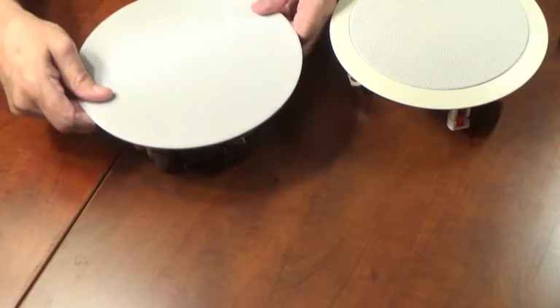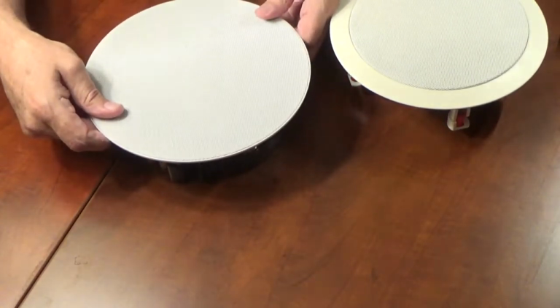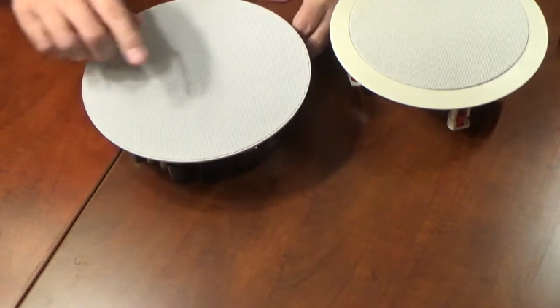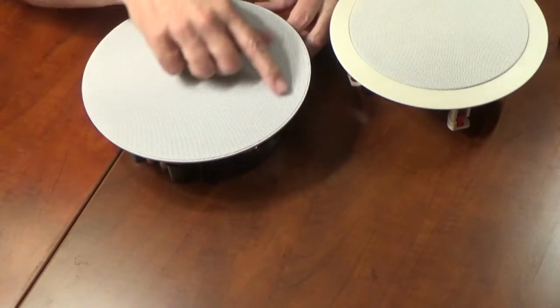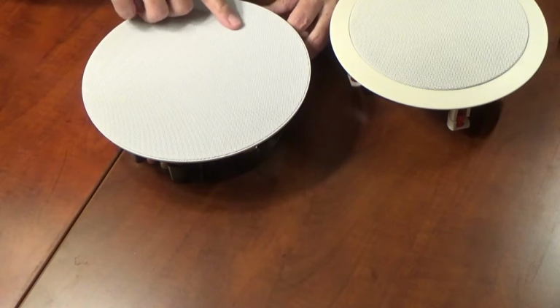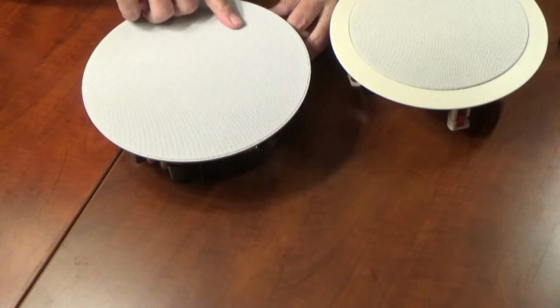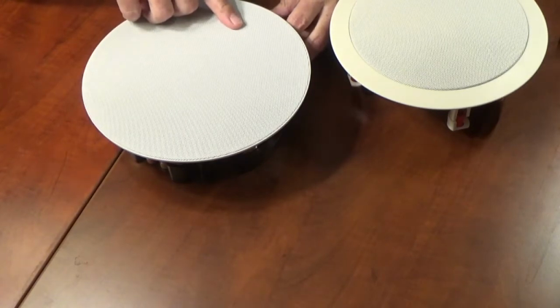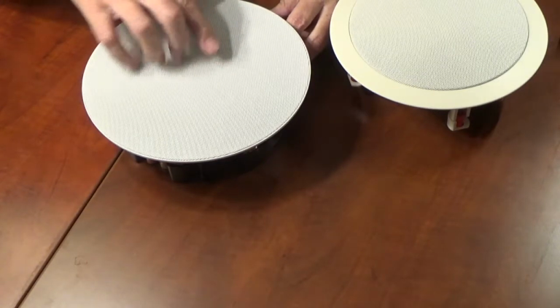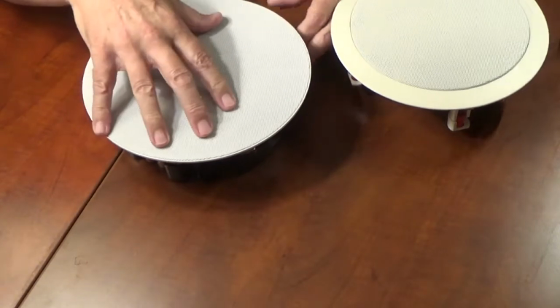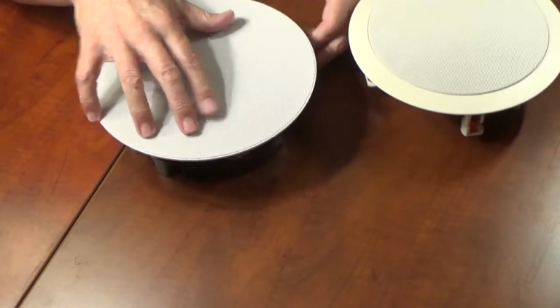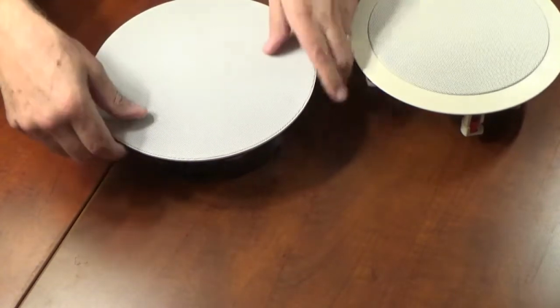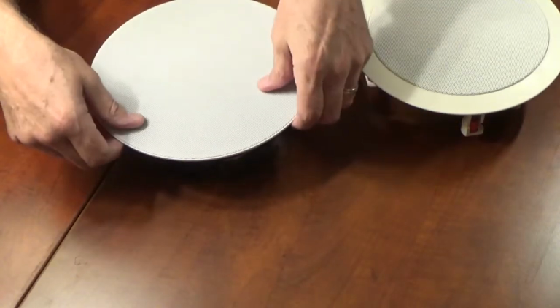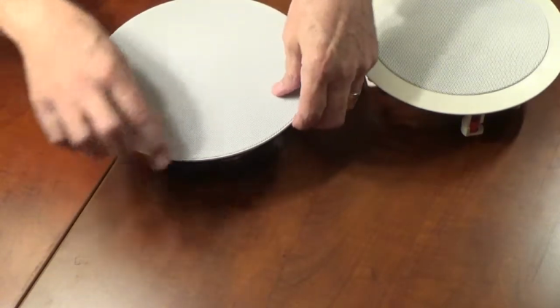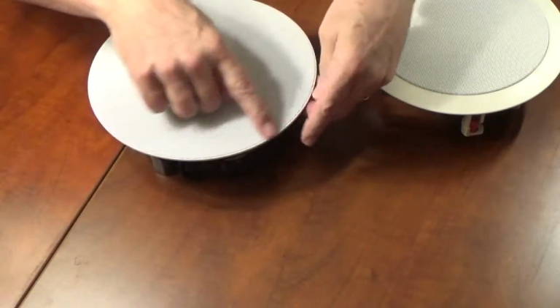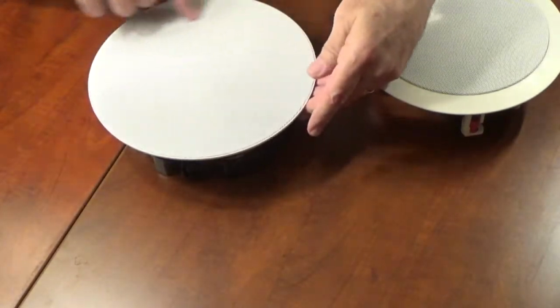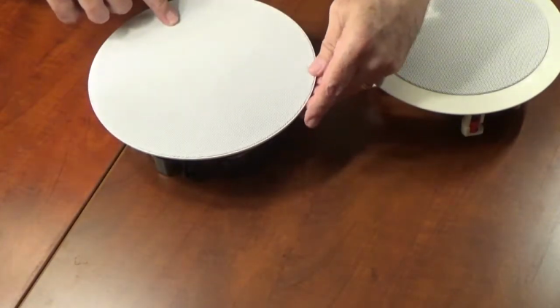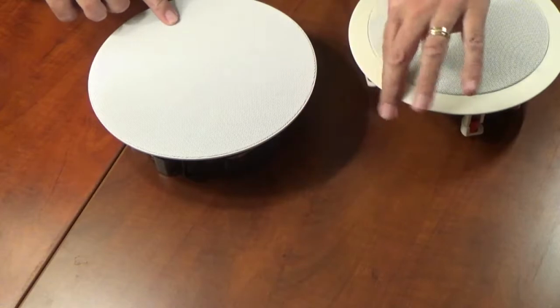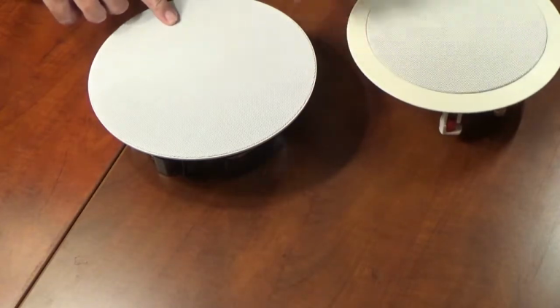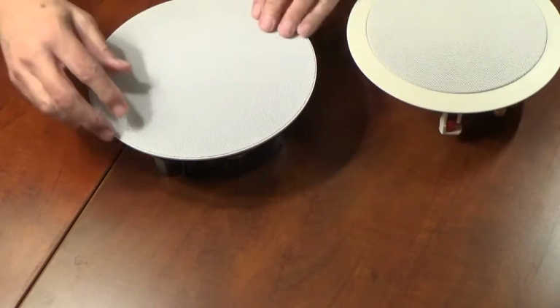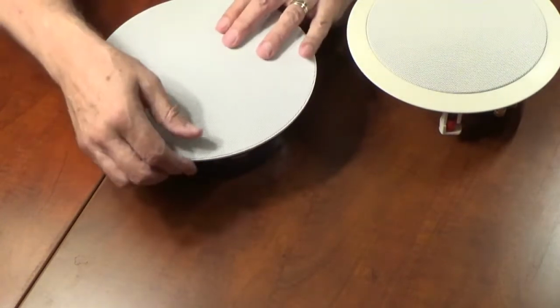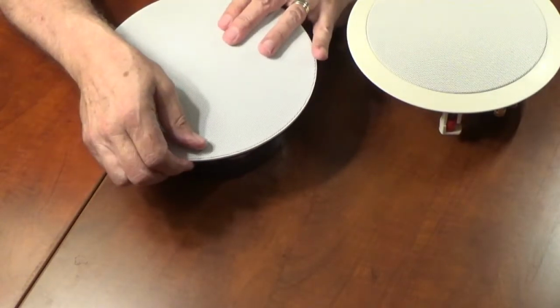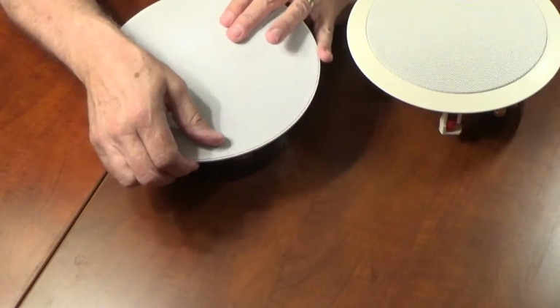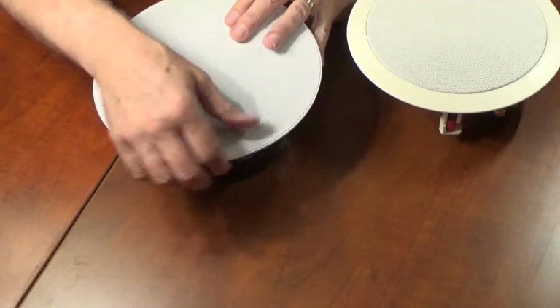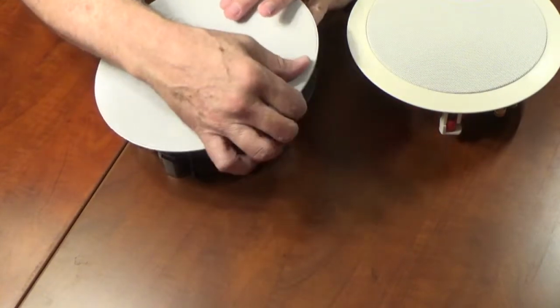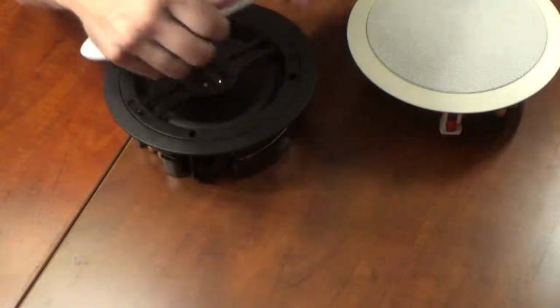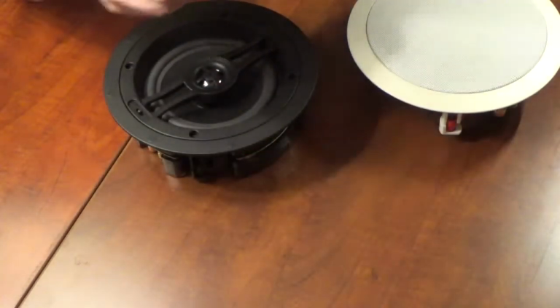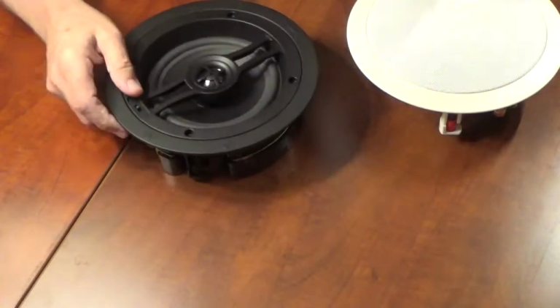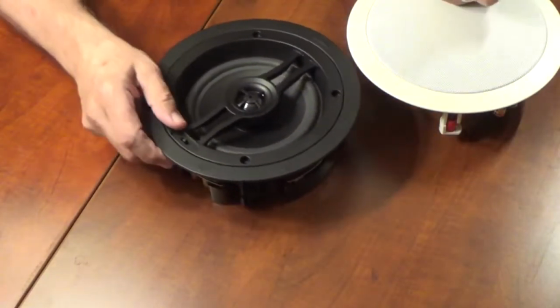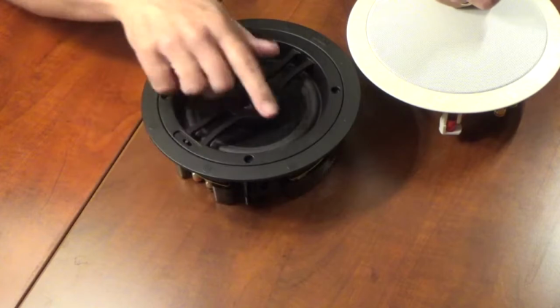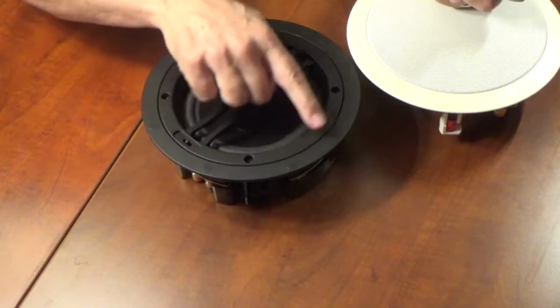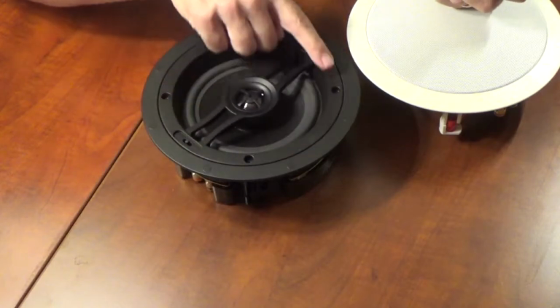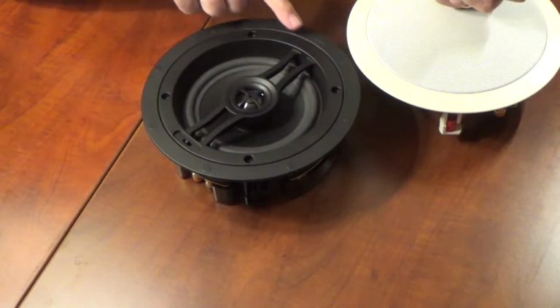Let me show you what should replace it — this nice trimless design with a flat grill where all you see is the grill, with no frame showing anymore. This is held on by a series of magnets — you'll see the neodymium magnets on the face along here.